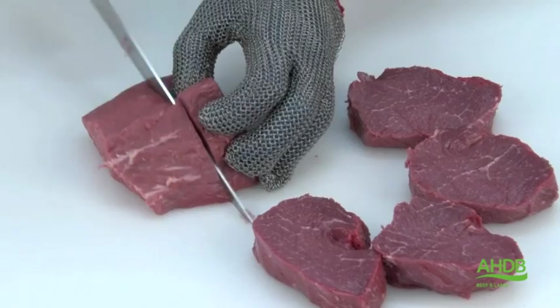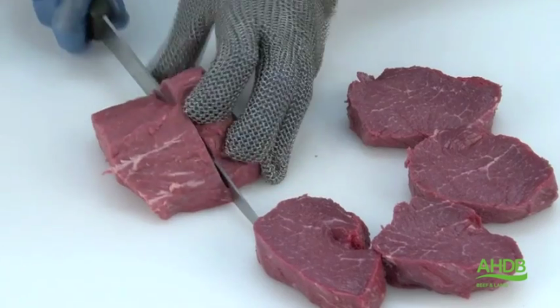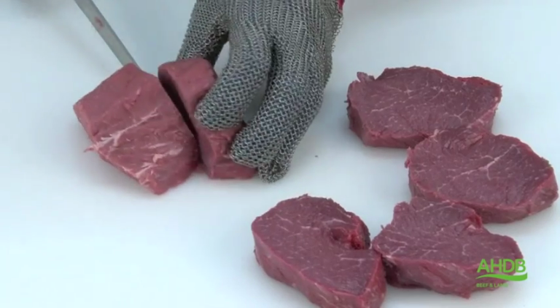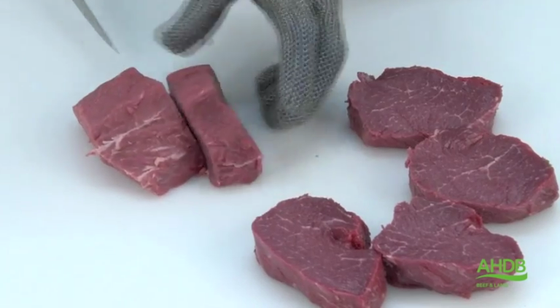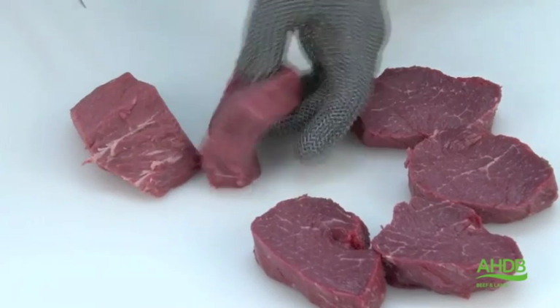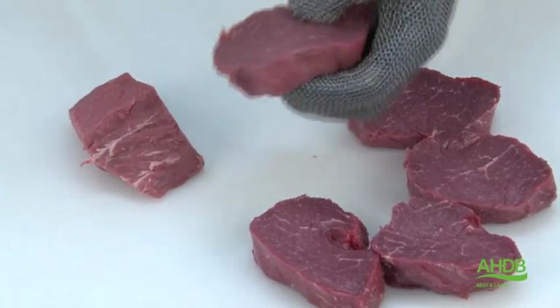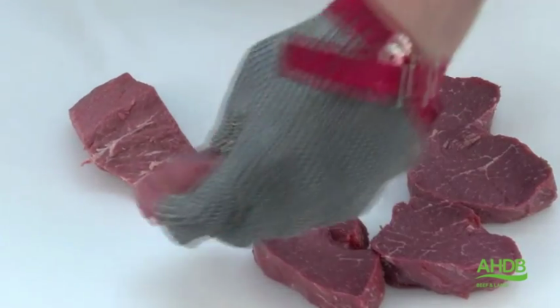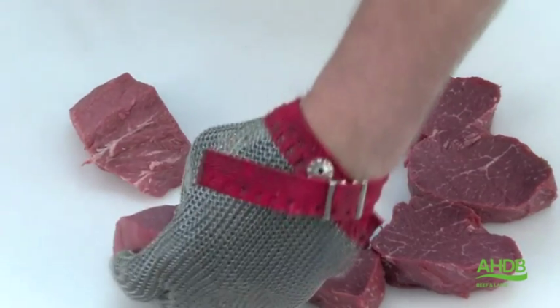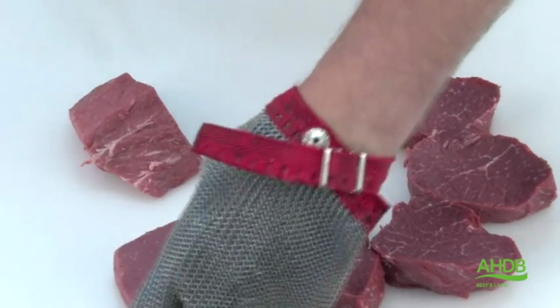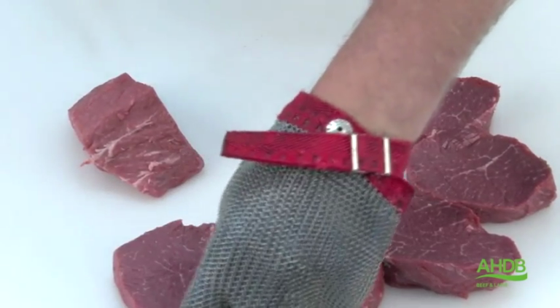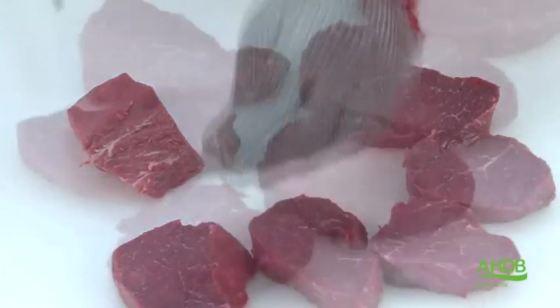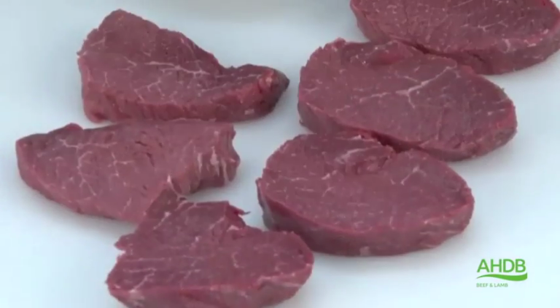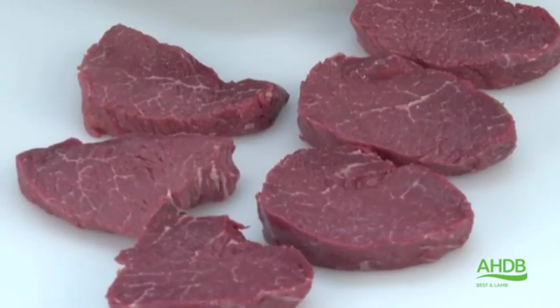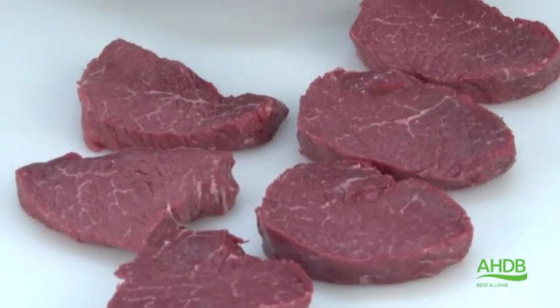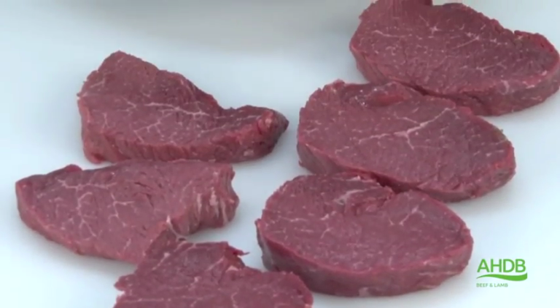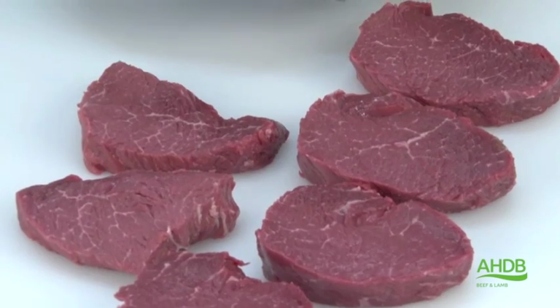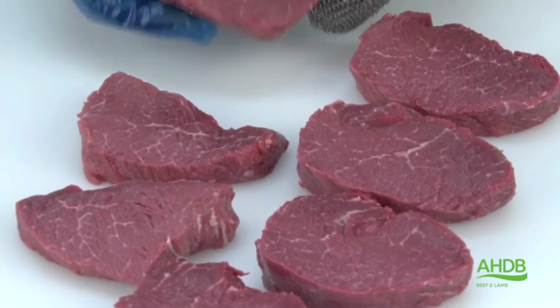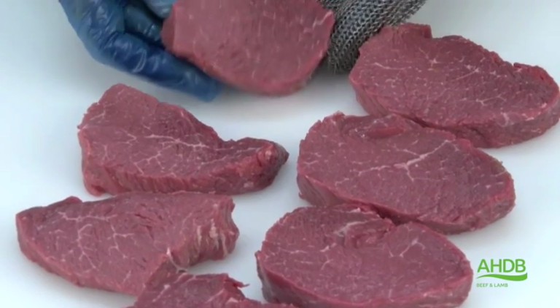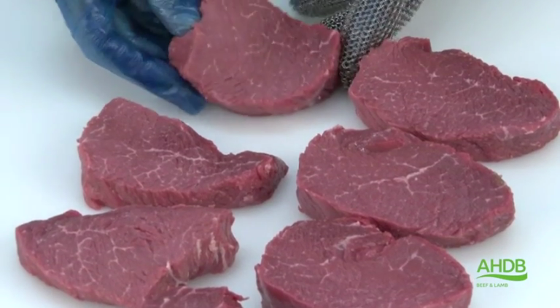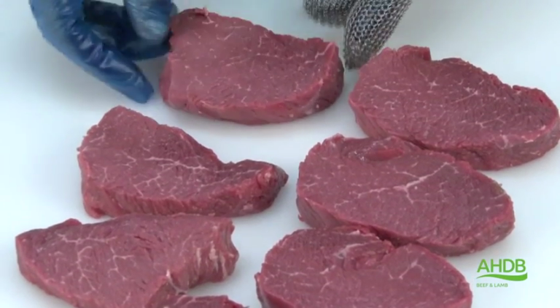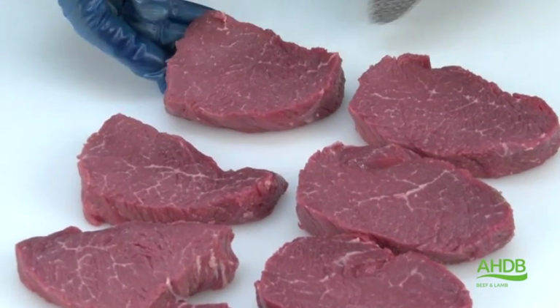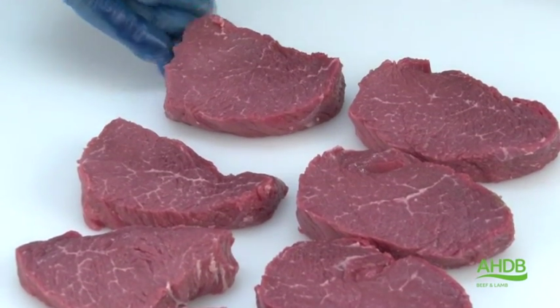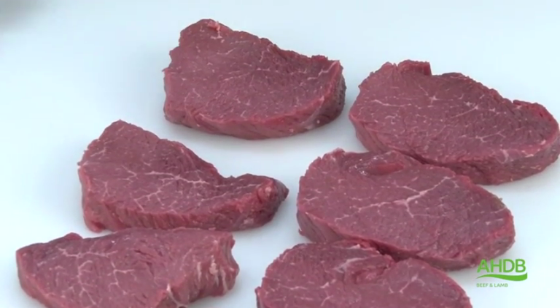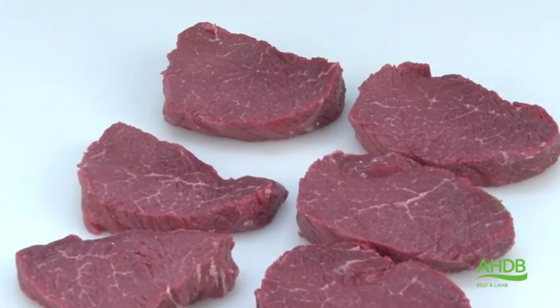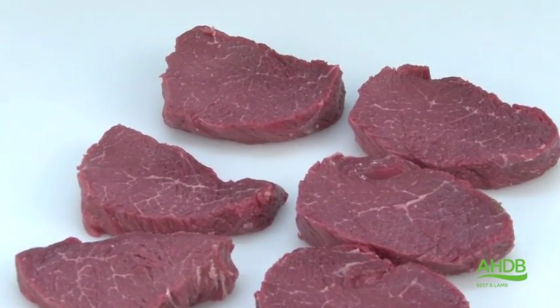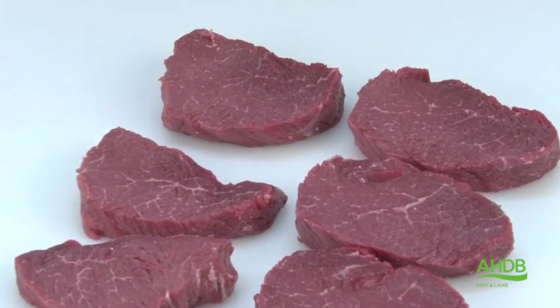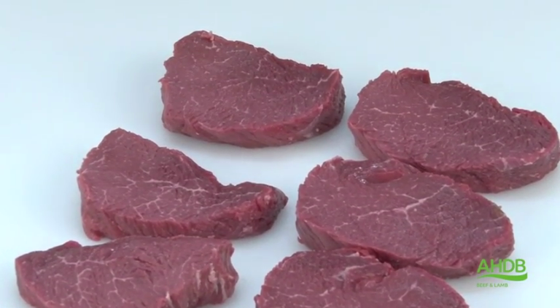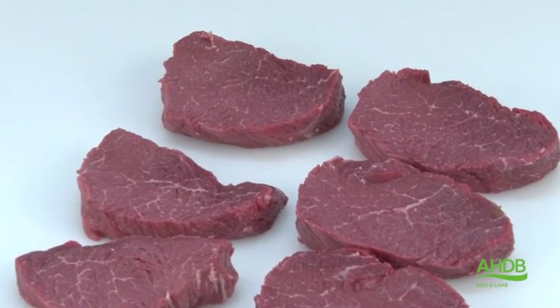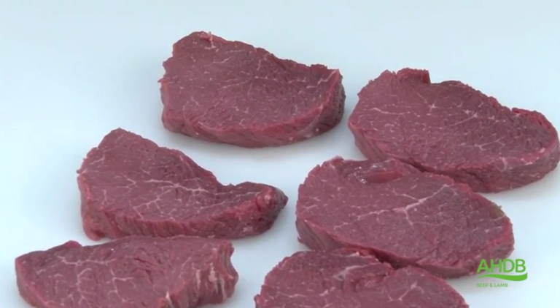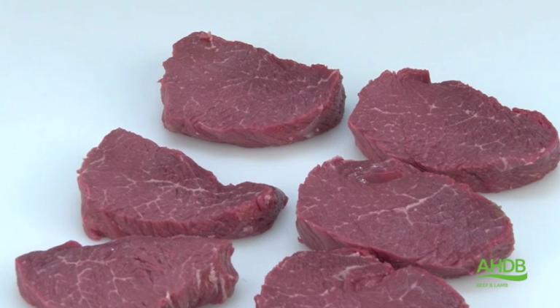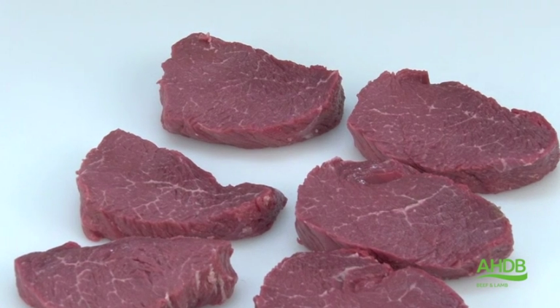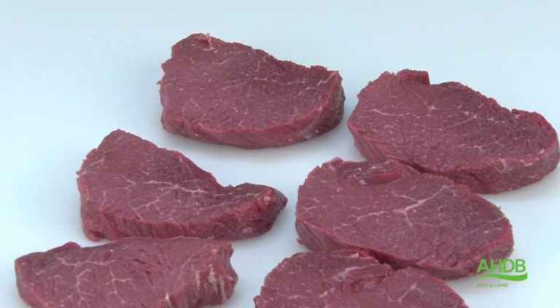Premium bistro steaks are often compared to fillet steaks, although some people prefer the flavour of the bistro steak.